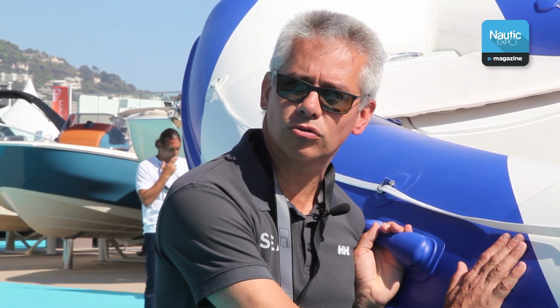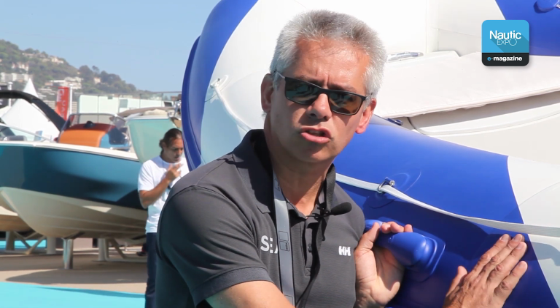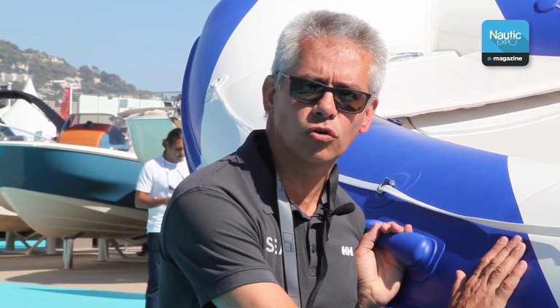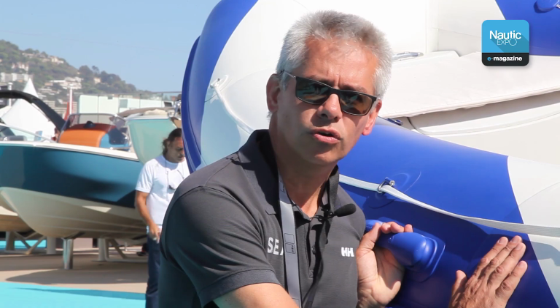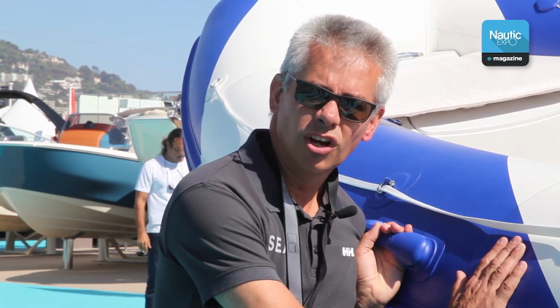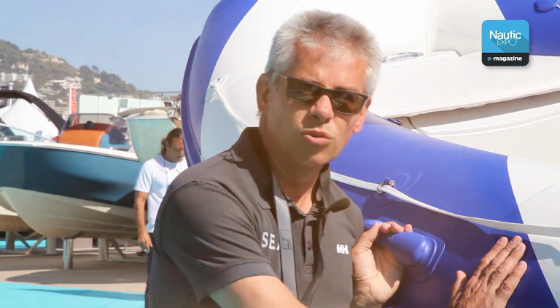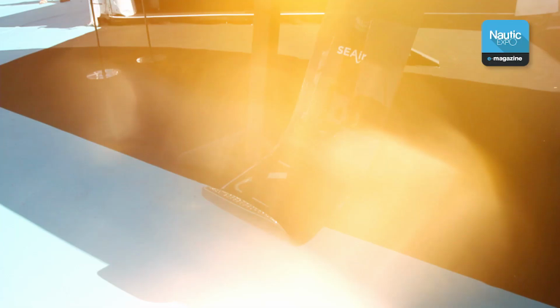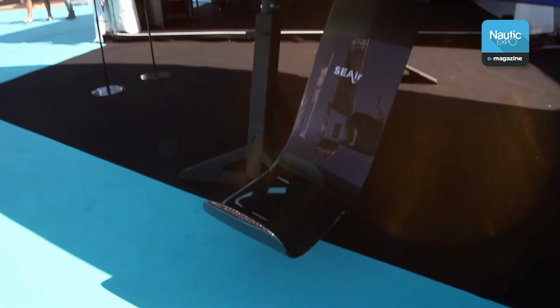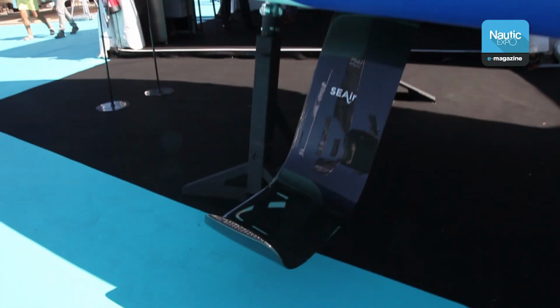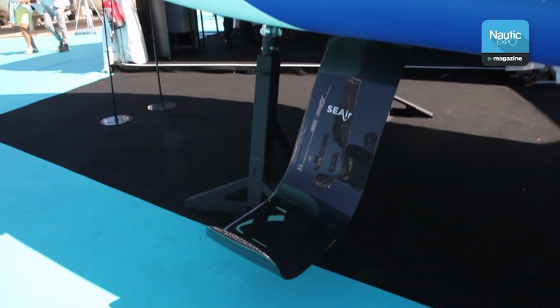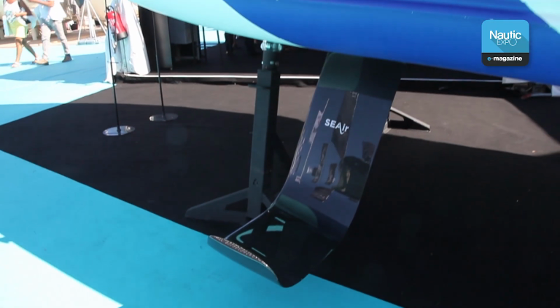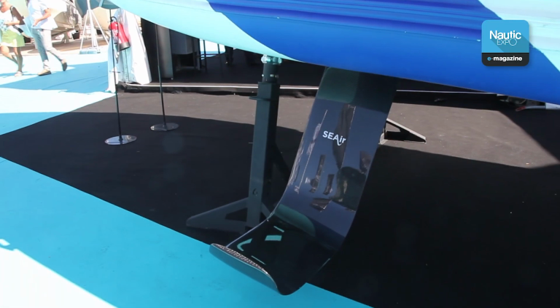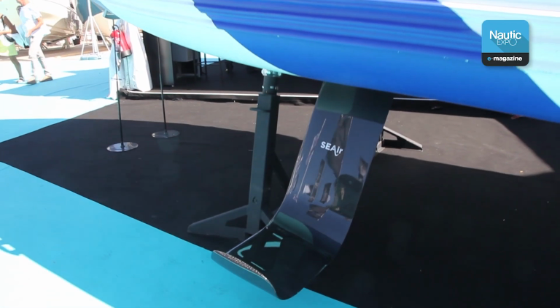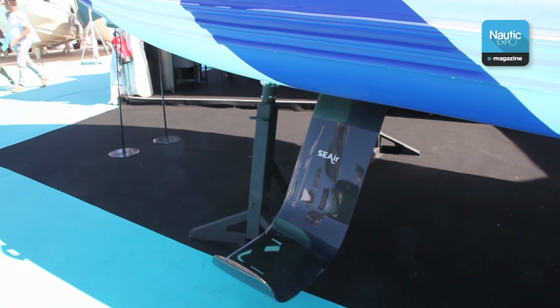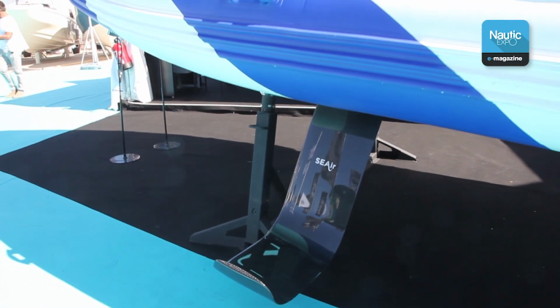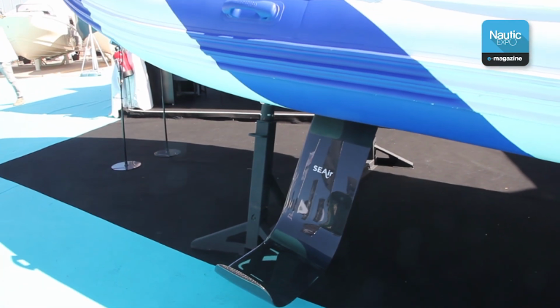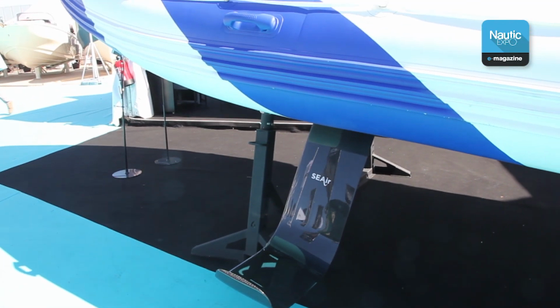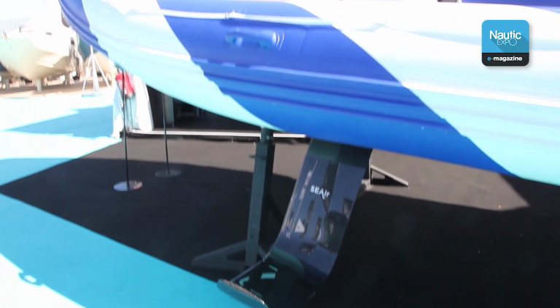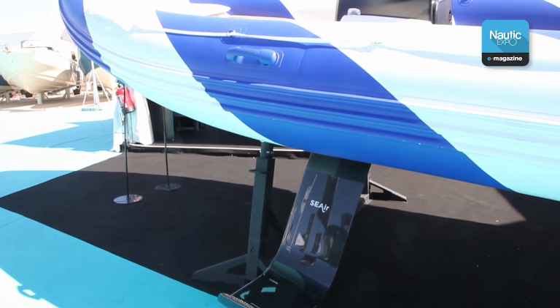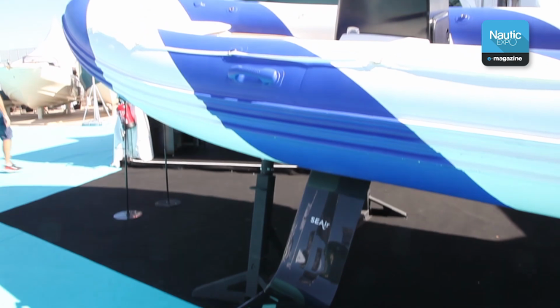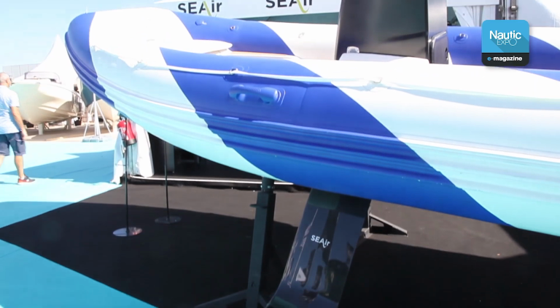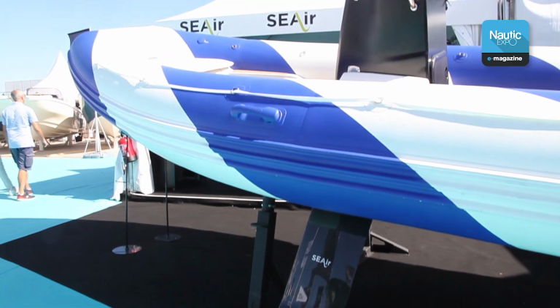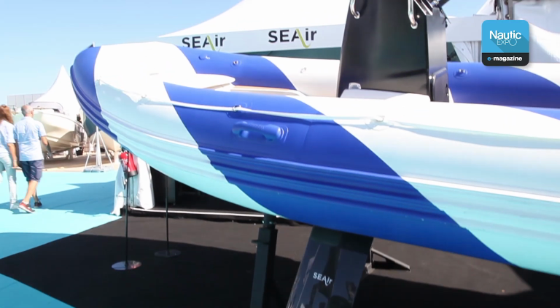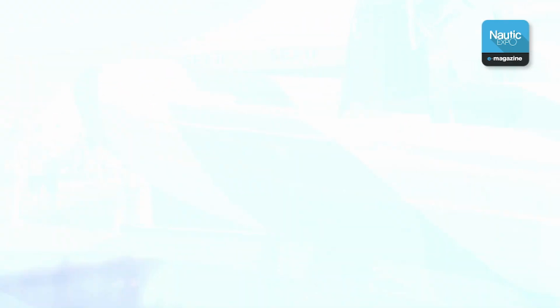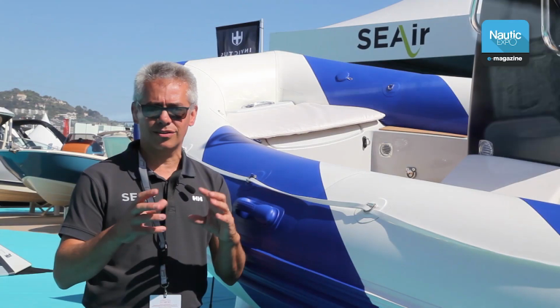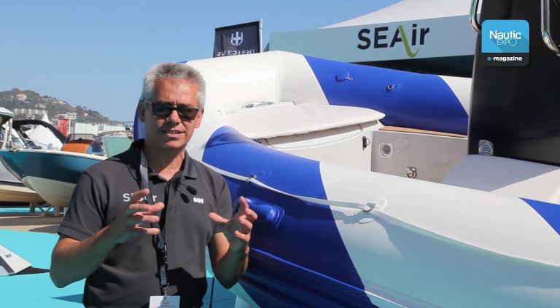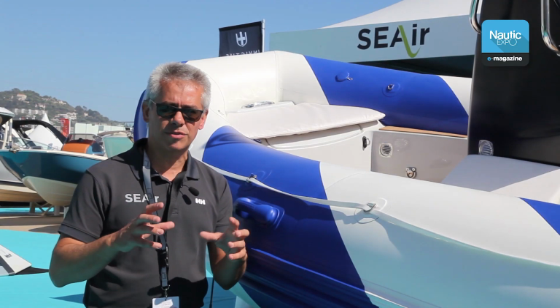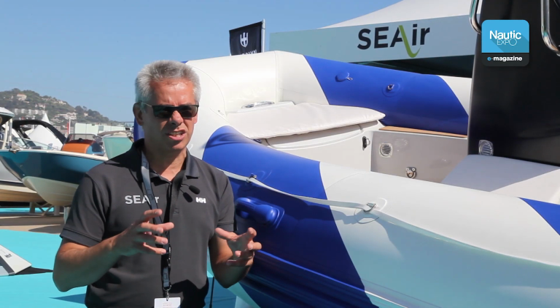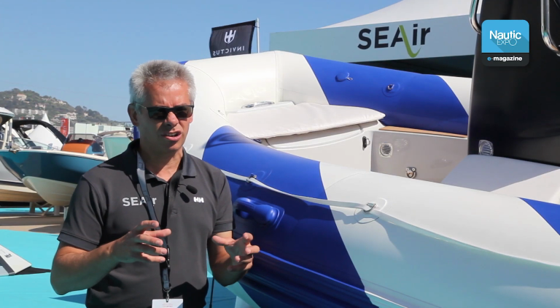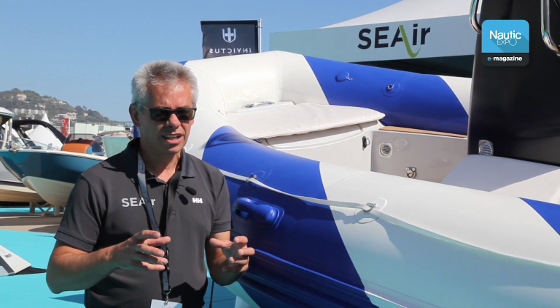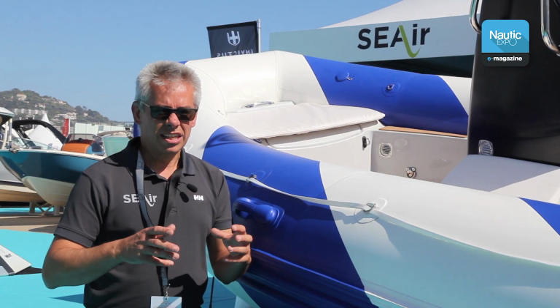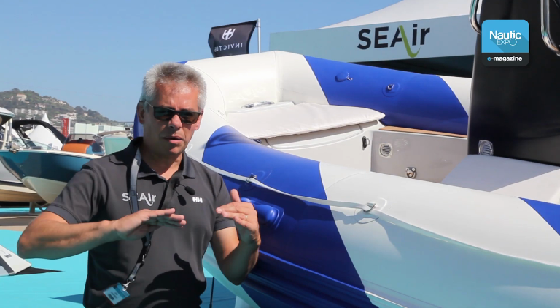We've already reached 42 knots. The foils use a small inertial system with intelligent elements that automatically adjust the angle of the foils.